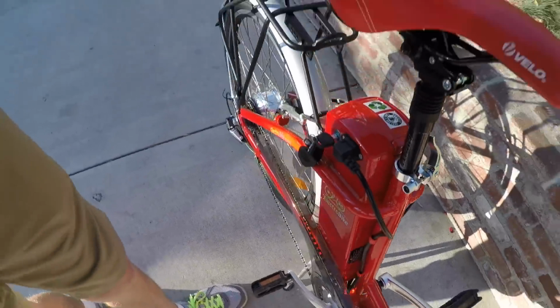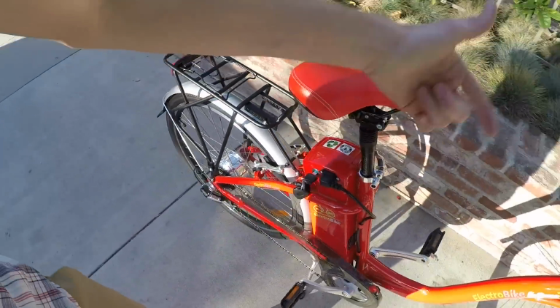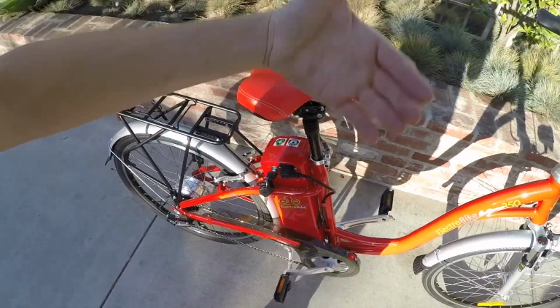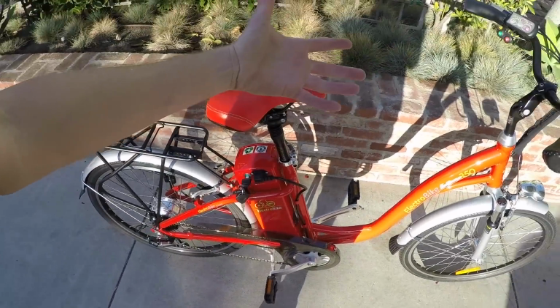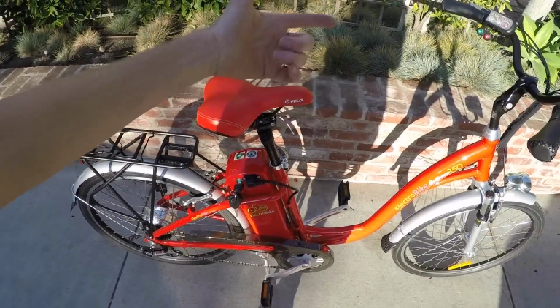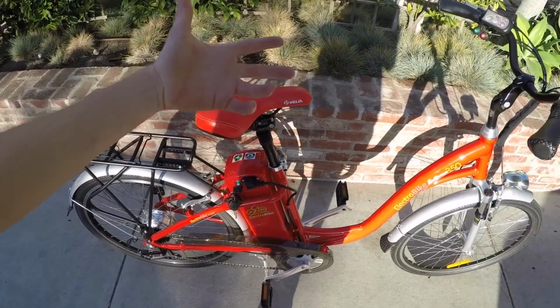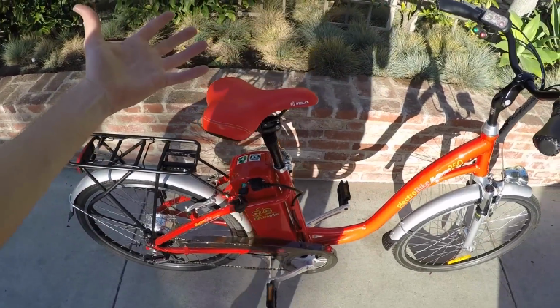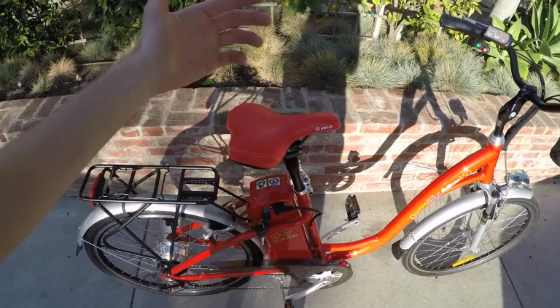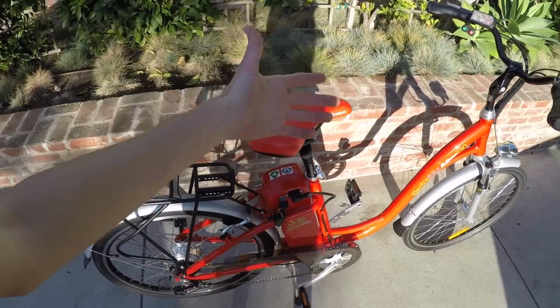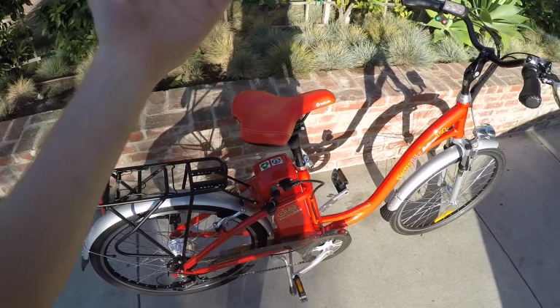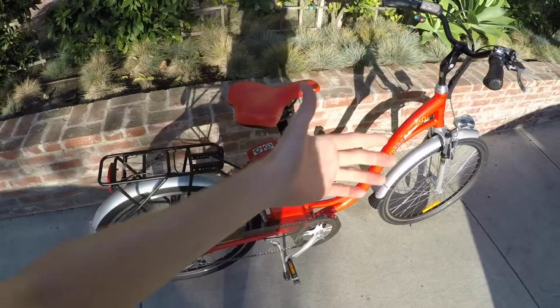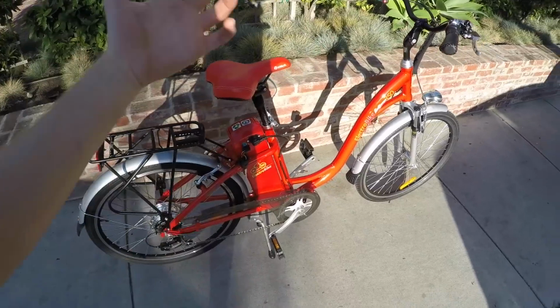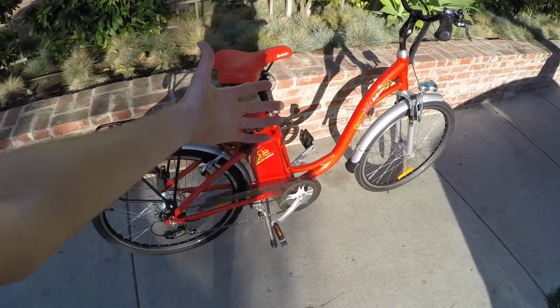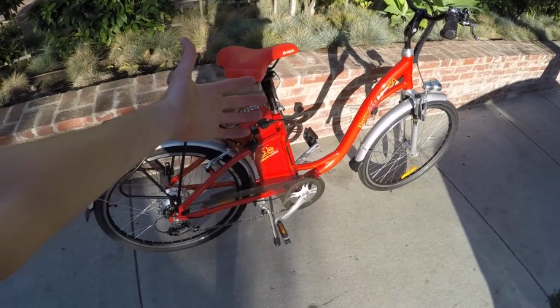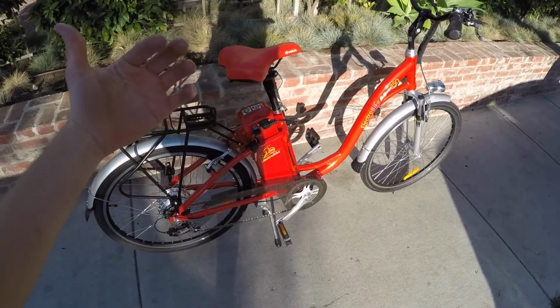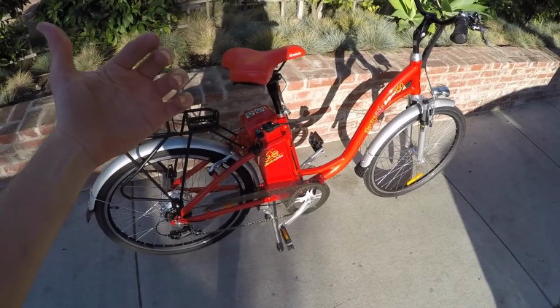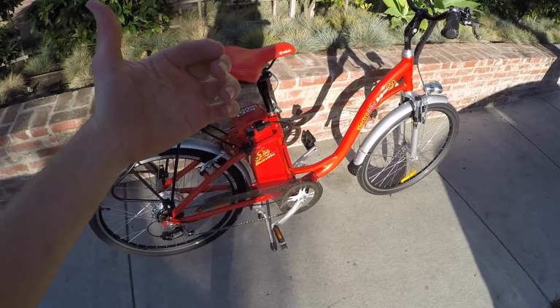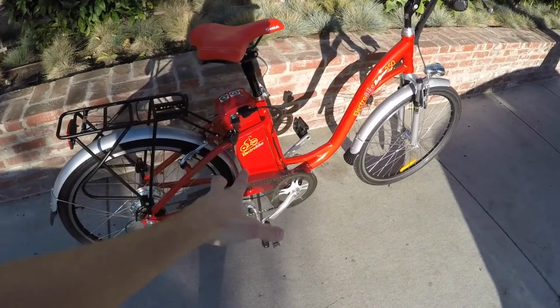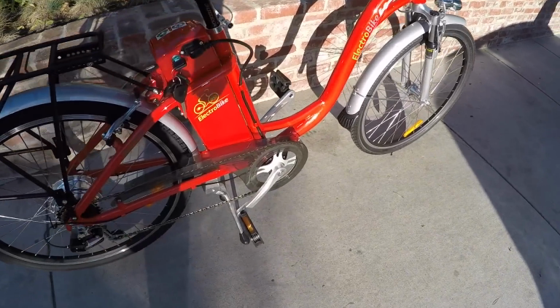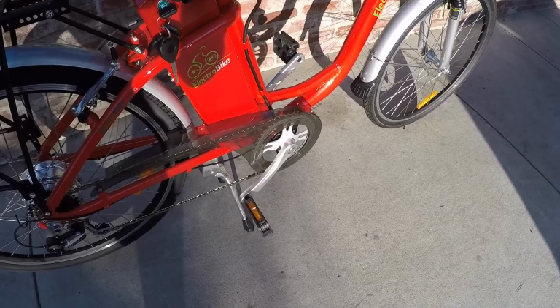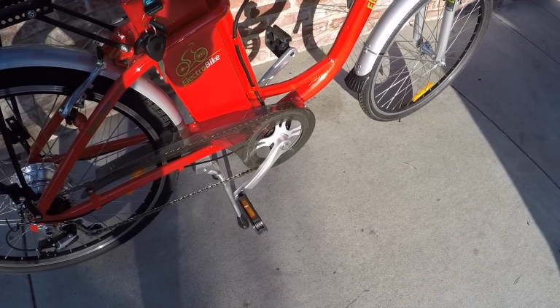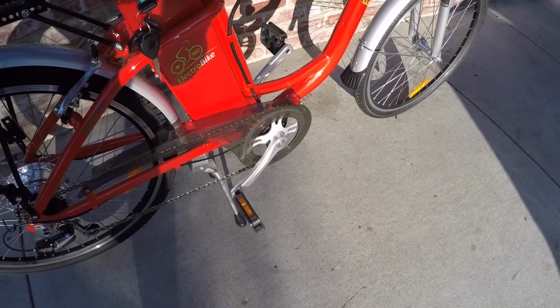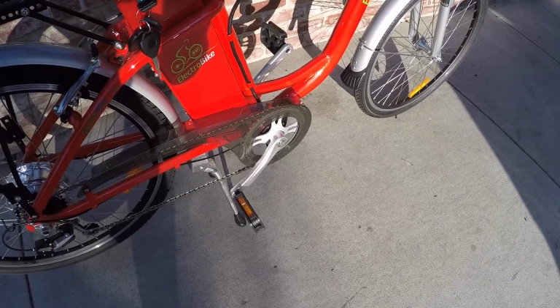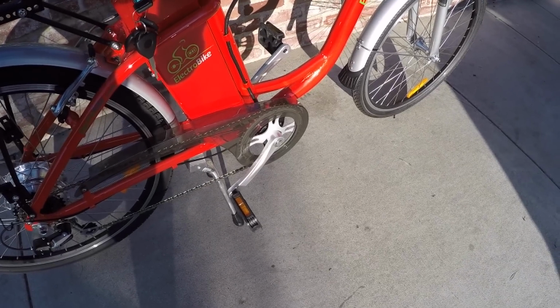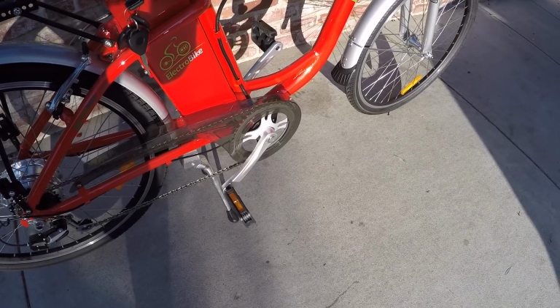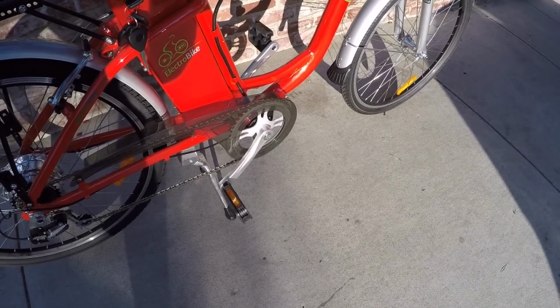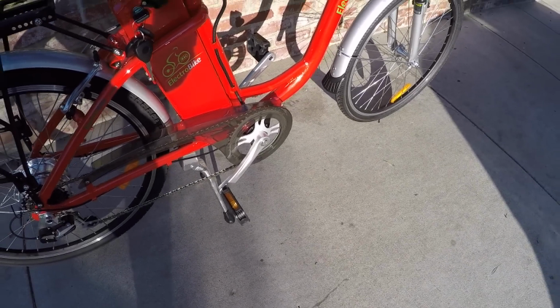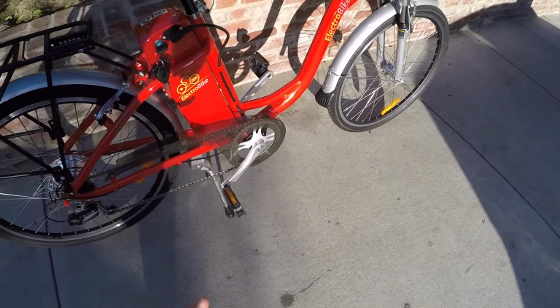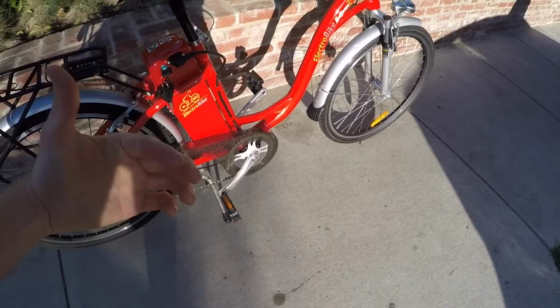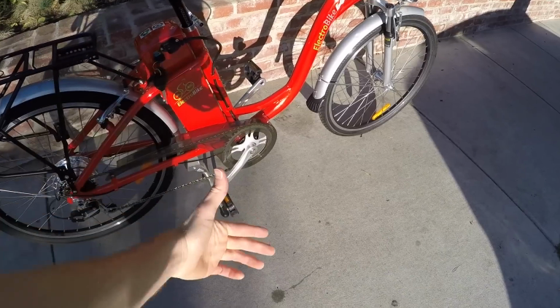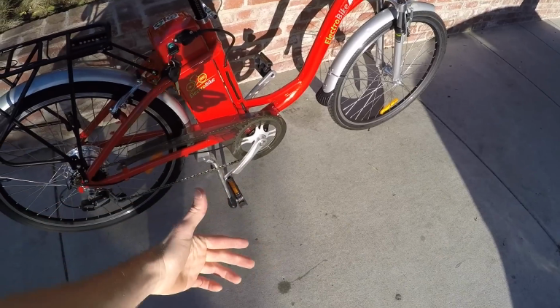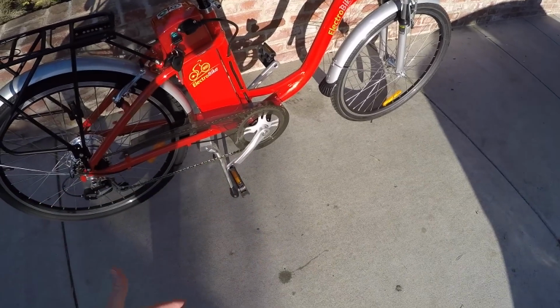The assist sensor here is only a five-magnet design, so it's a little bit delayed. You pedal, and it takes a moment for it to catch up and activate. And when you stop, I've noticed it just kind of continues for a few moments, rather than cutting off instantly like a torque sensor would.